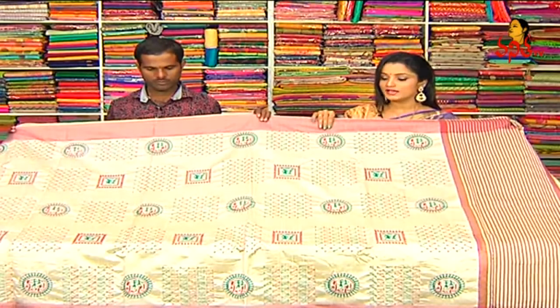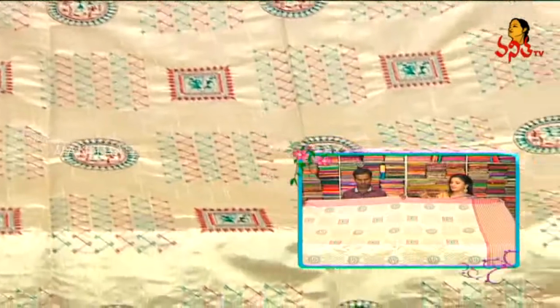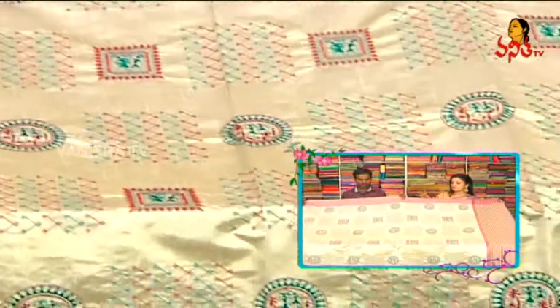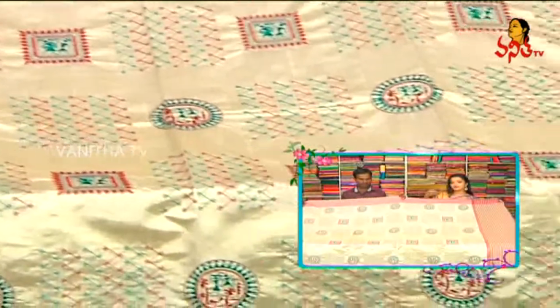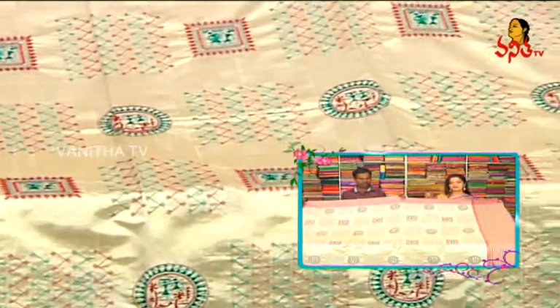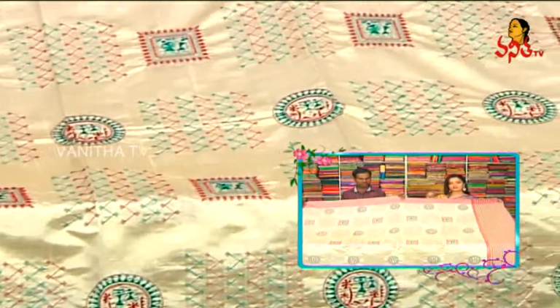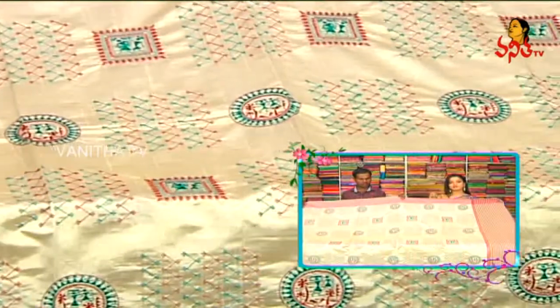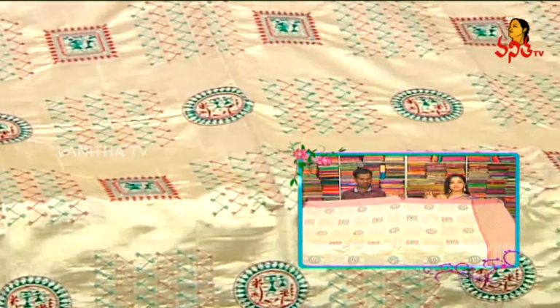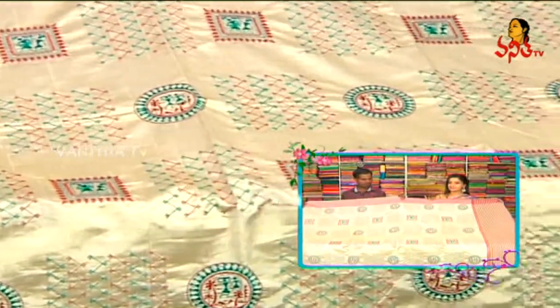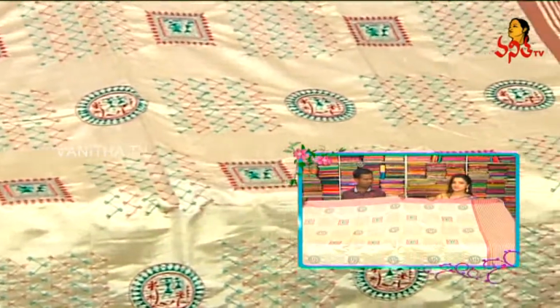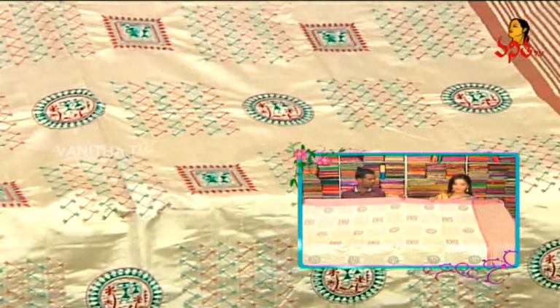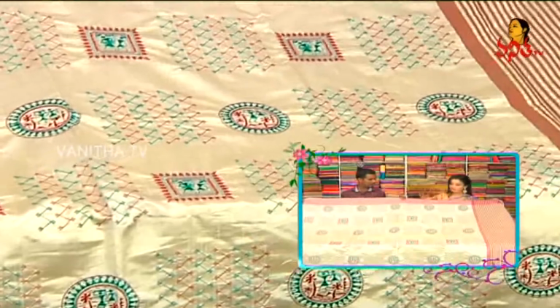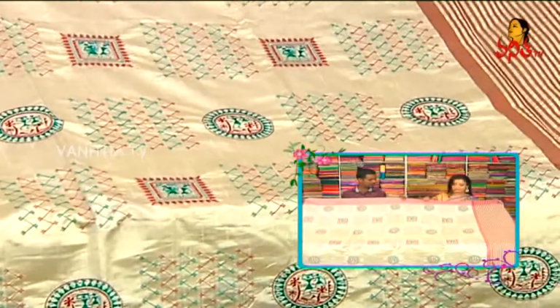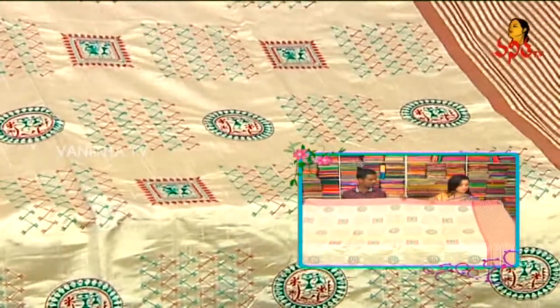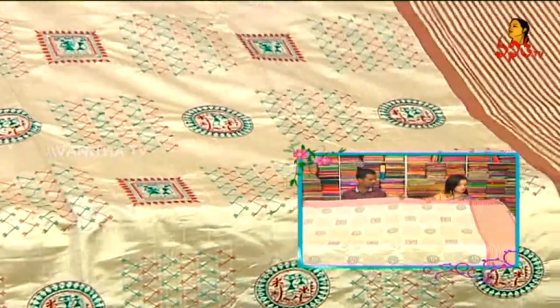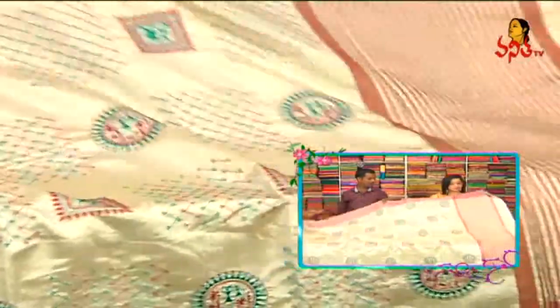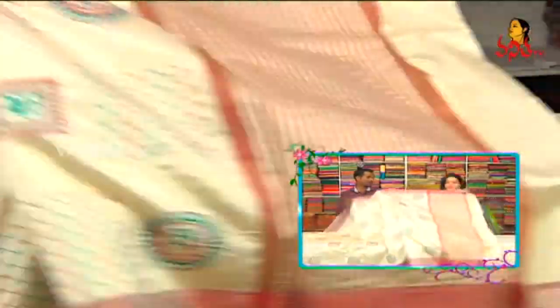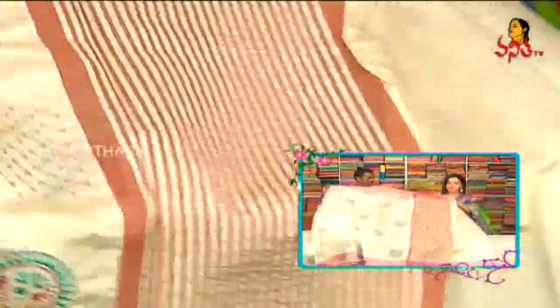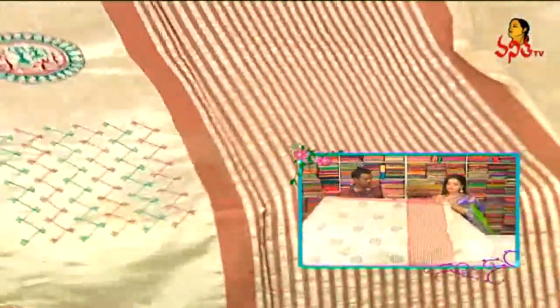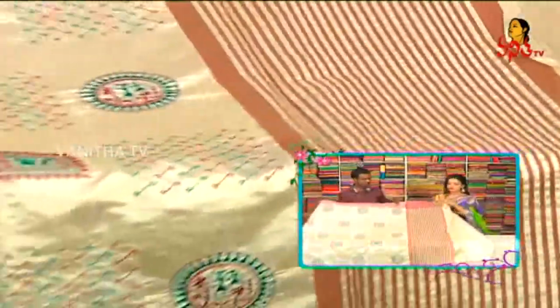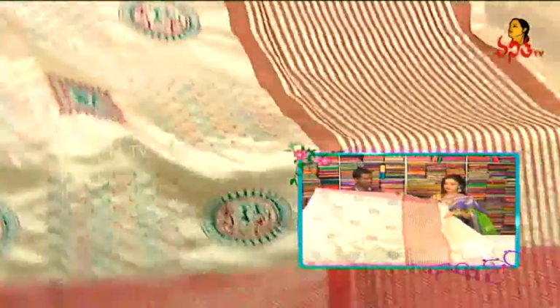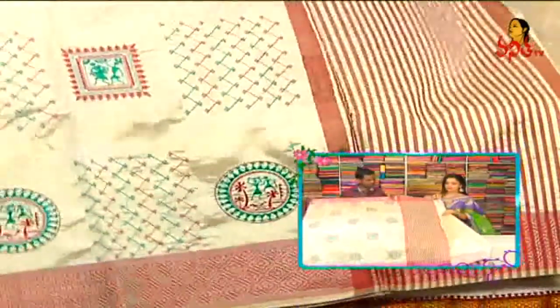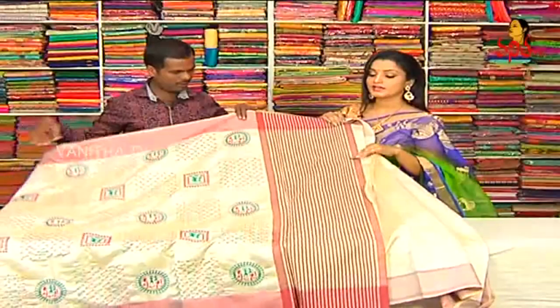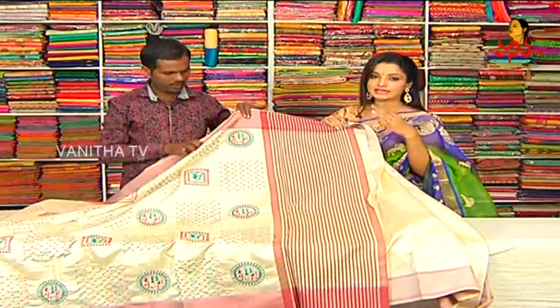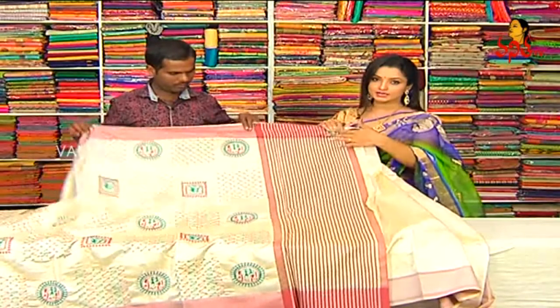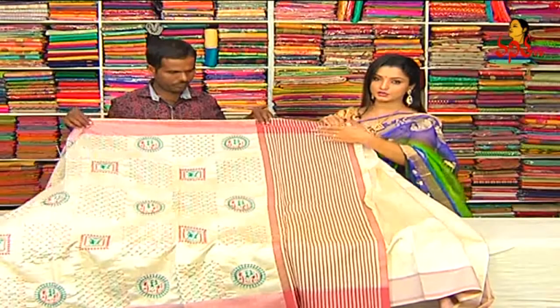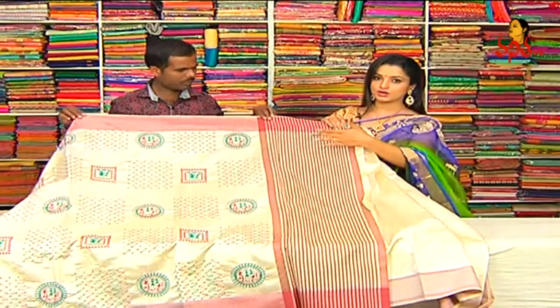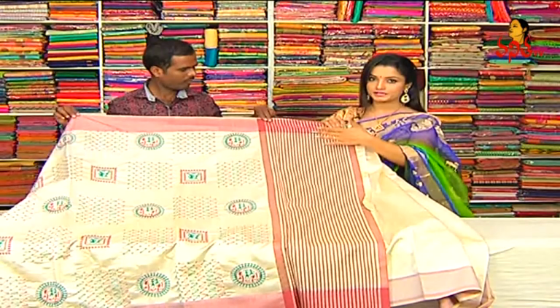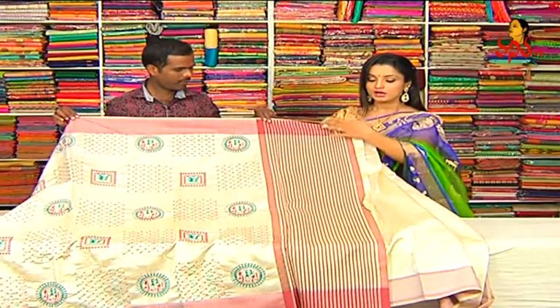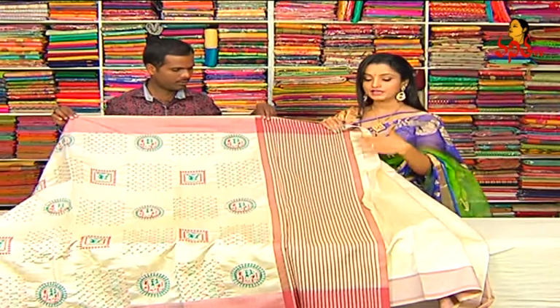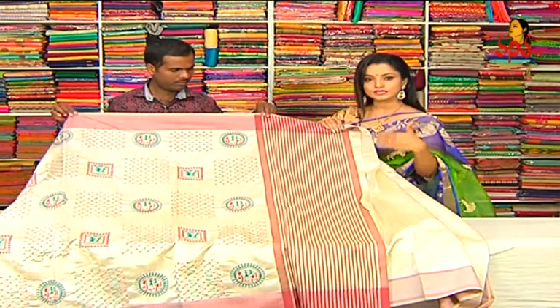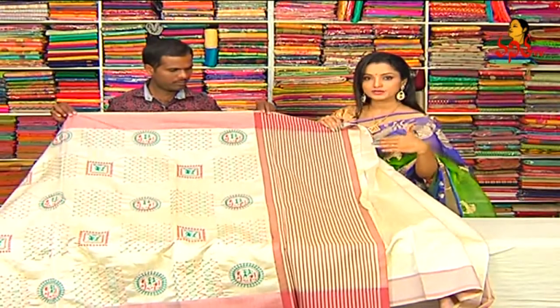We have a lot of embroidery. We have a brown color stripe. We have a cream color — half-white, half-white opposite color combination.